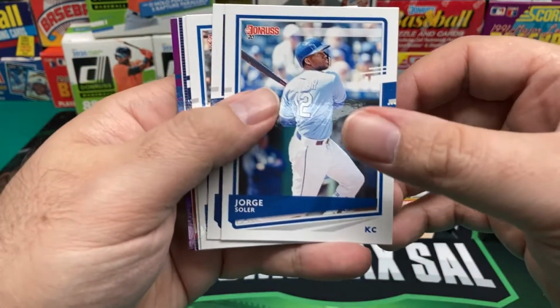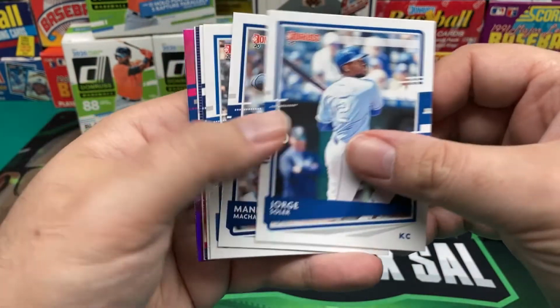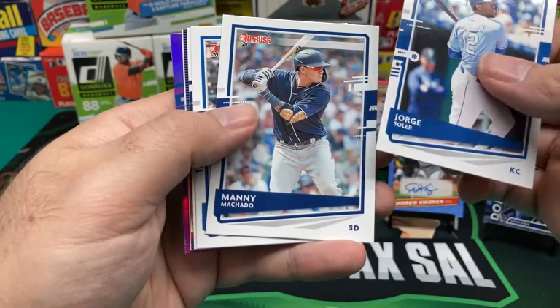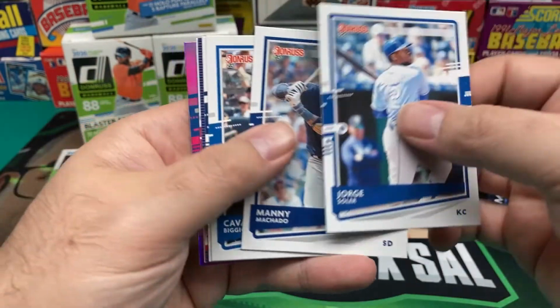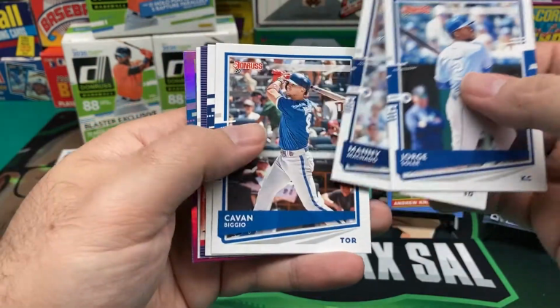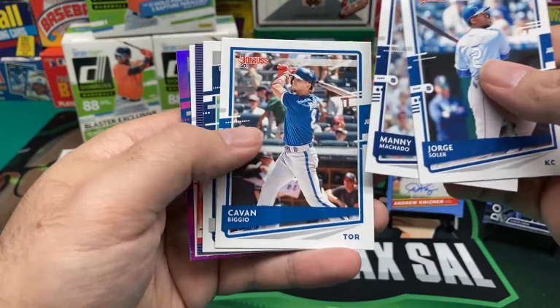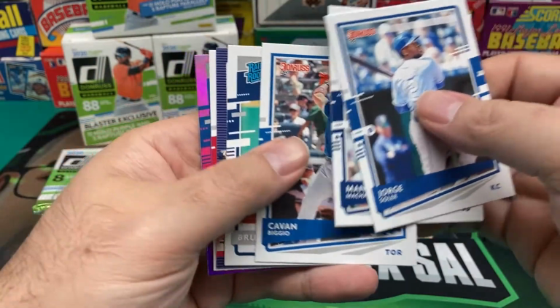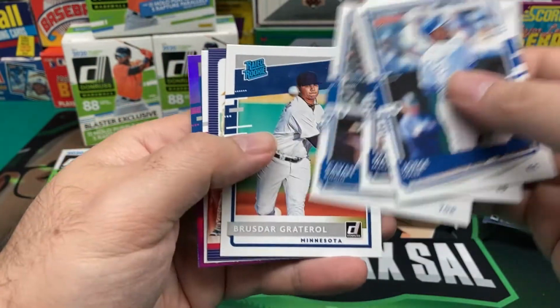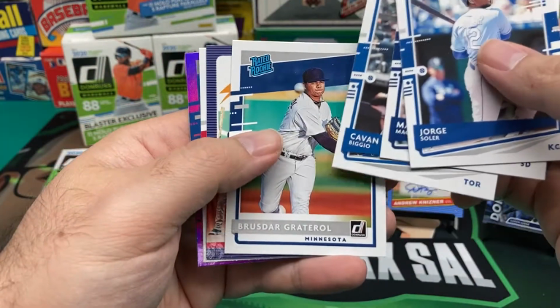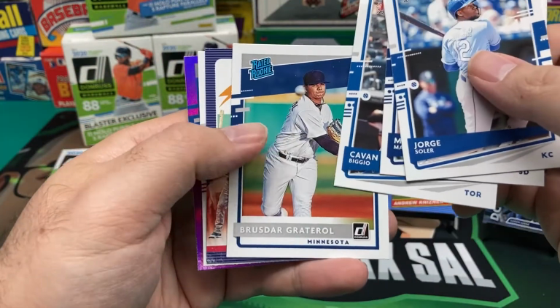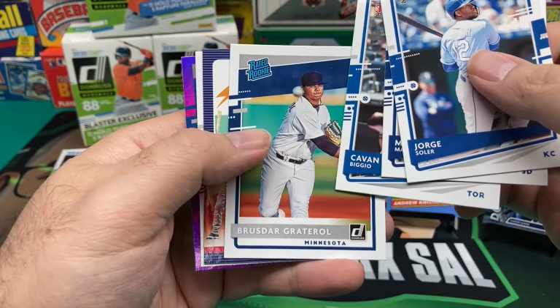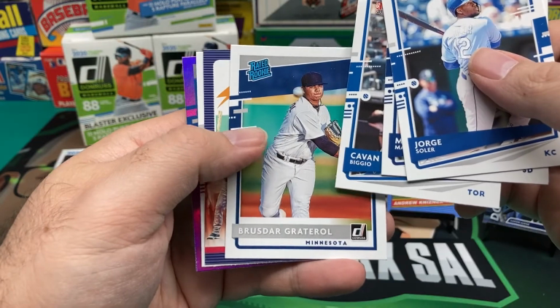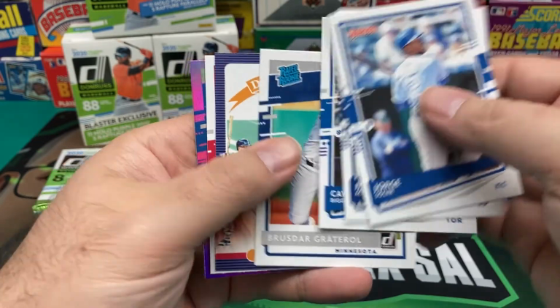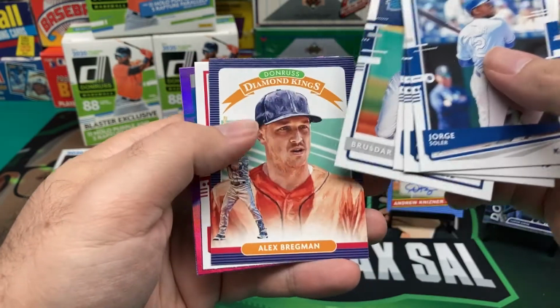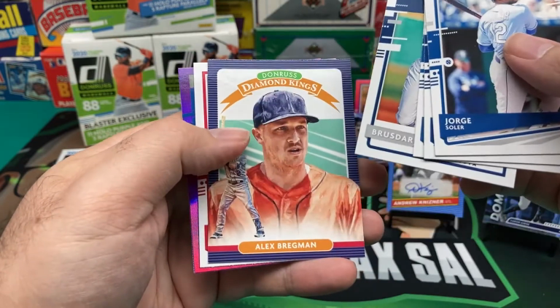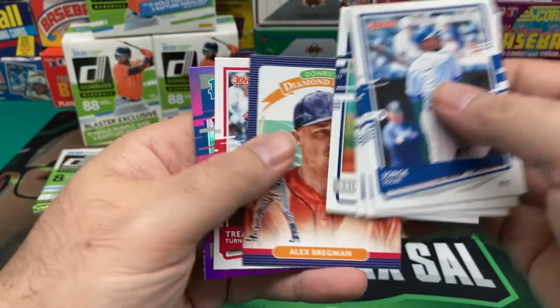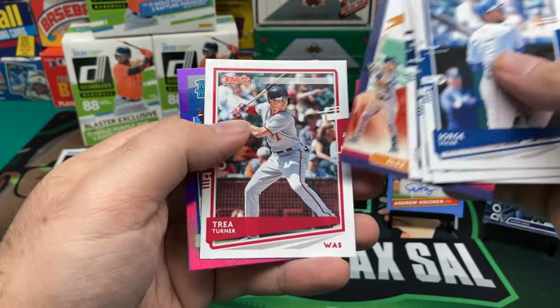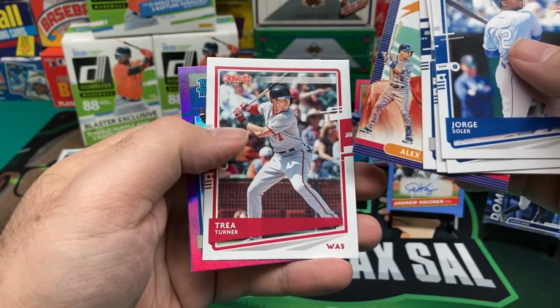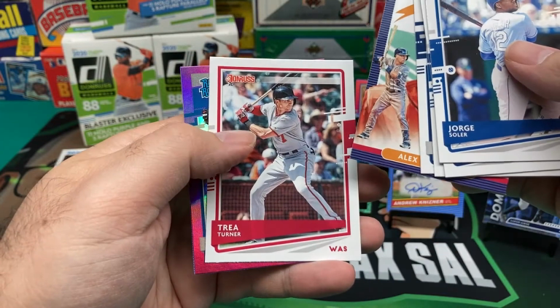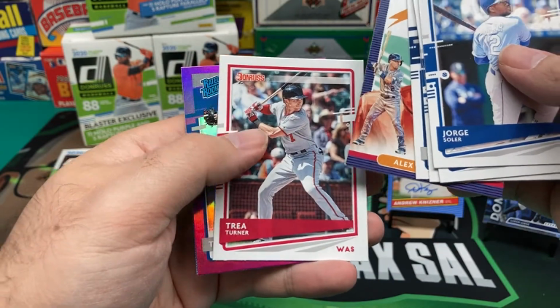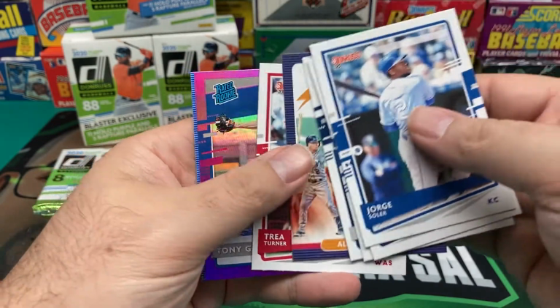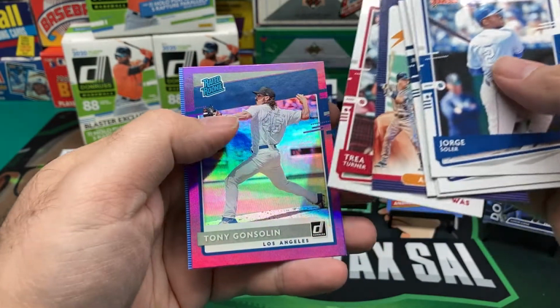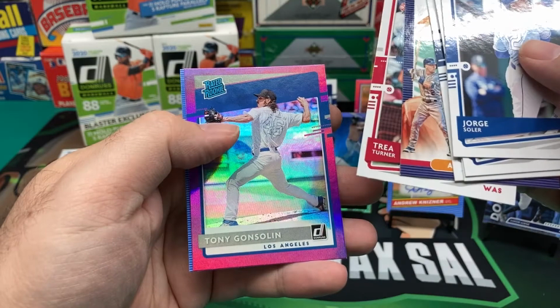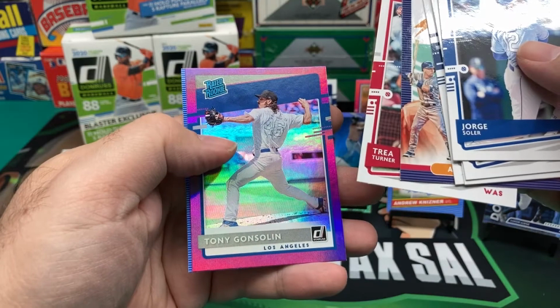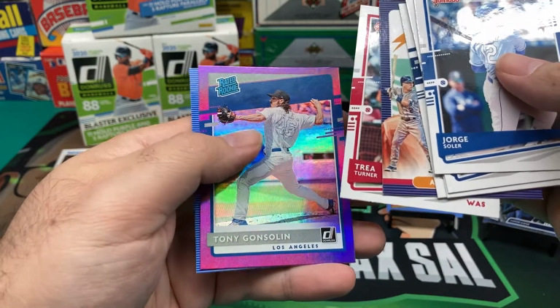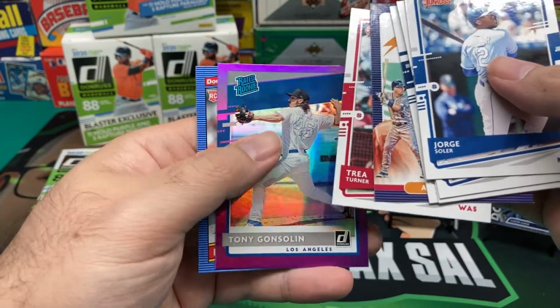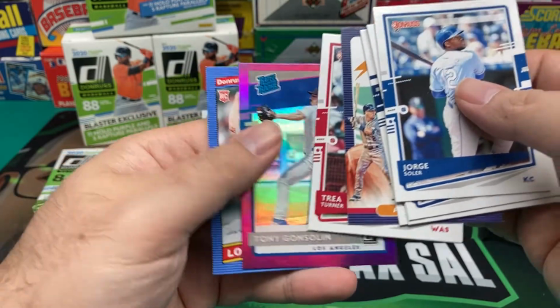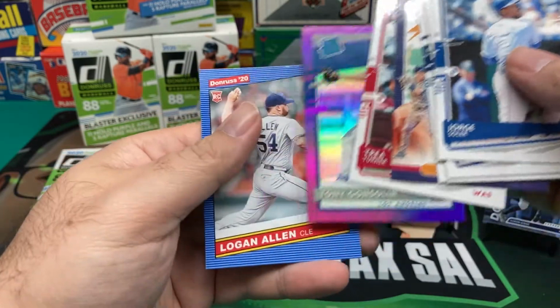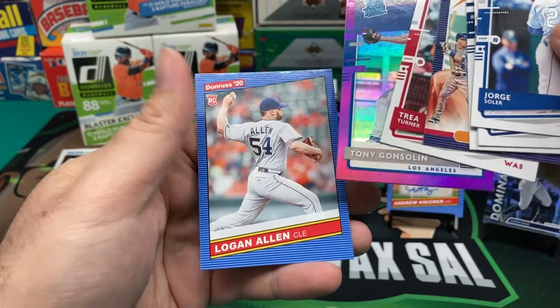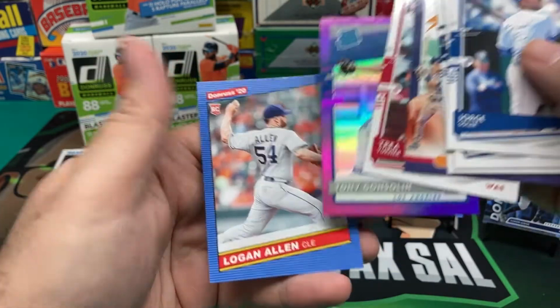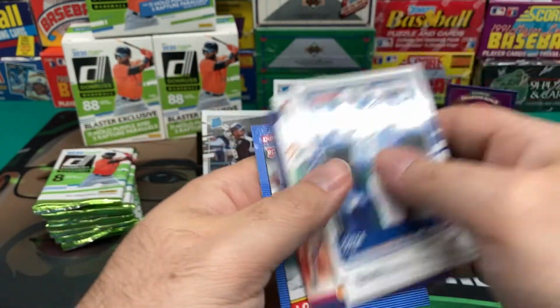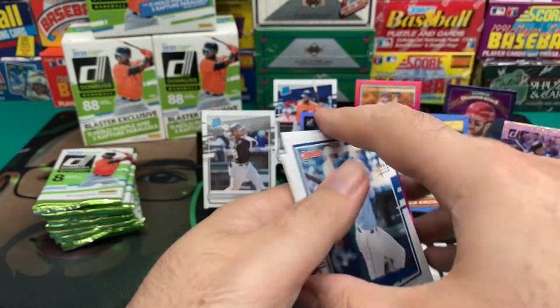Jorge Soler, Manny Machado, Kevin Biggio, Alex Bregman Diamond King, Trea Turner, Tony Gonsolin Hollow Purple Rated Rookie, and Logan Allen, Rookie.